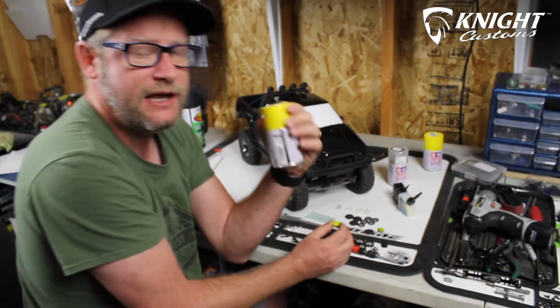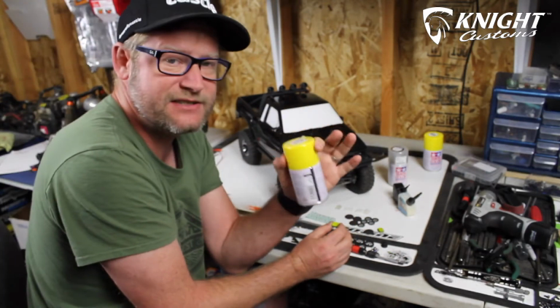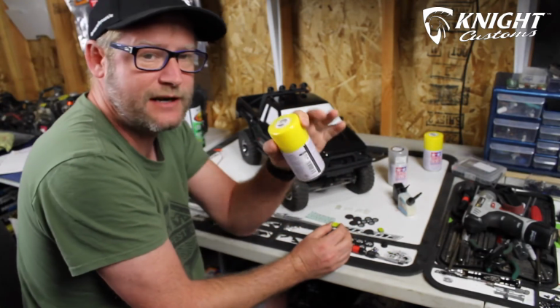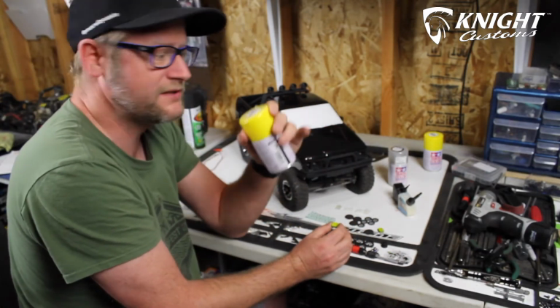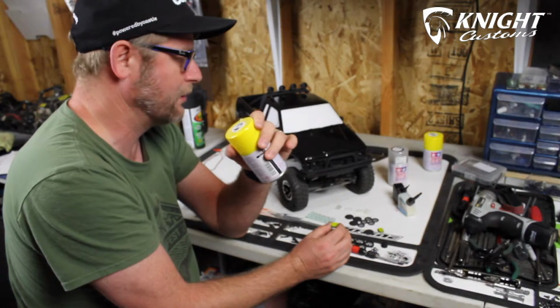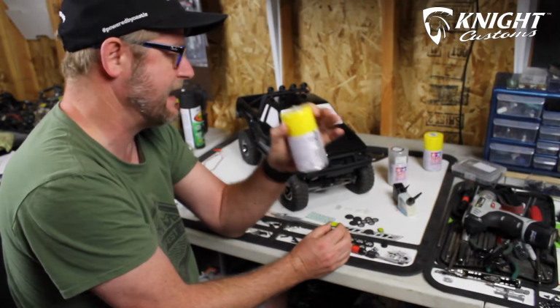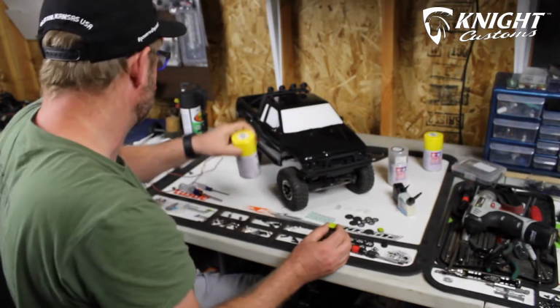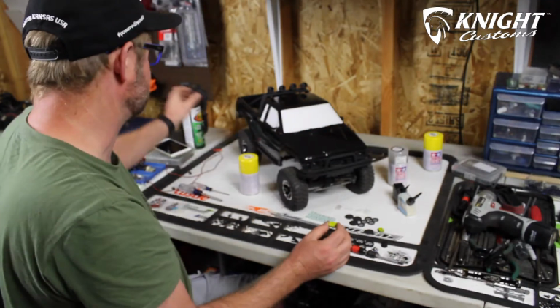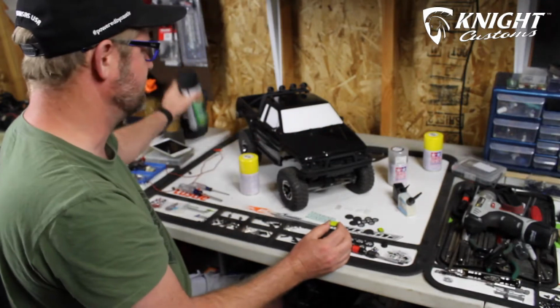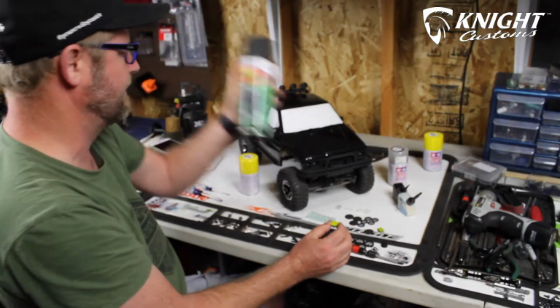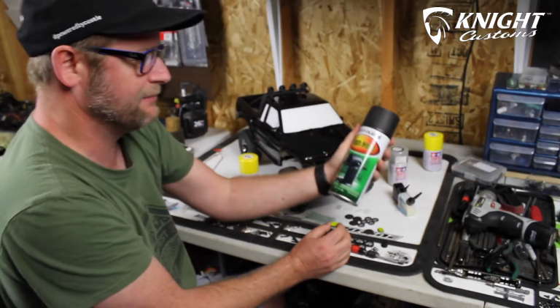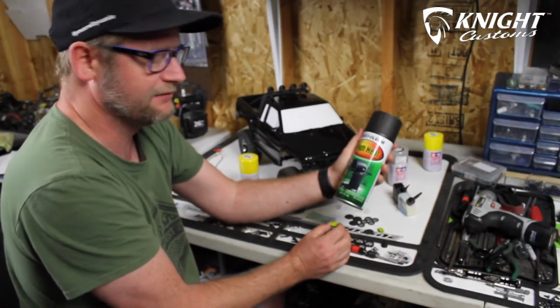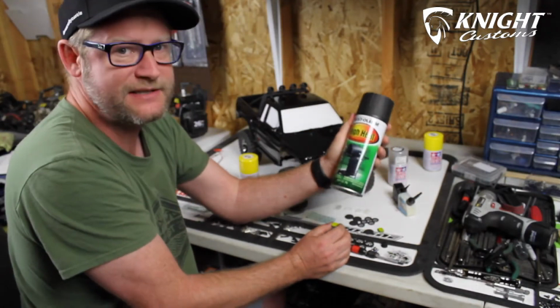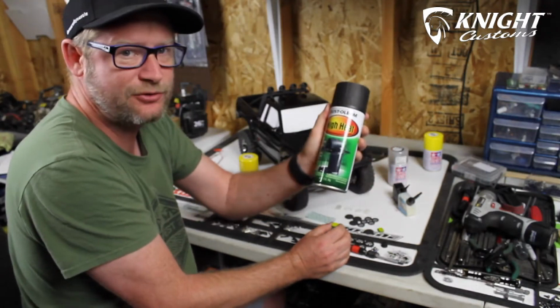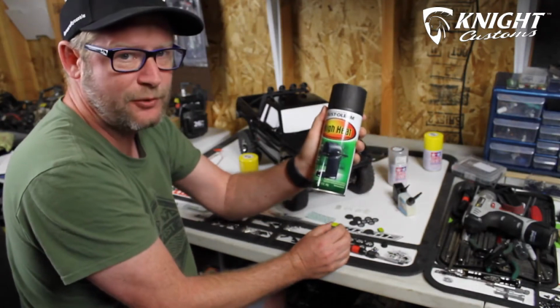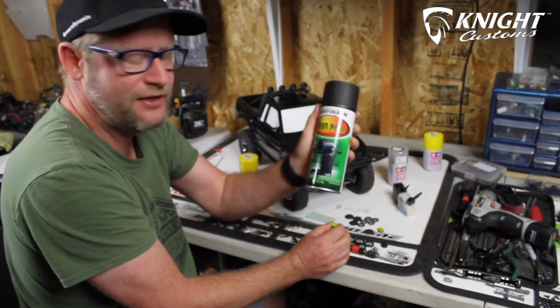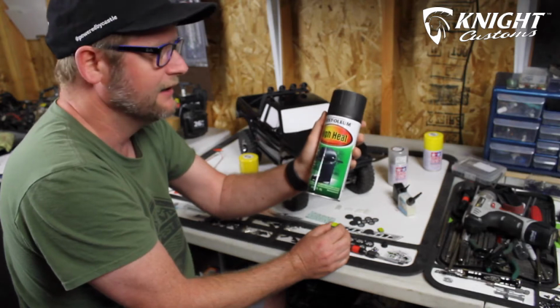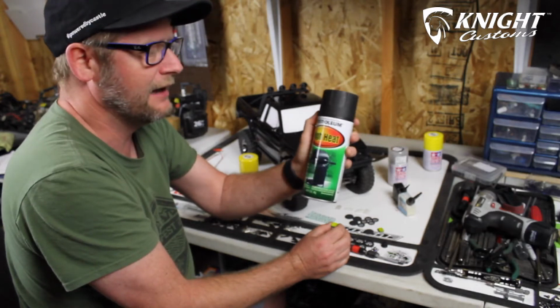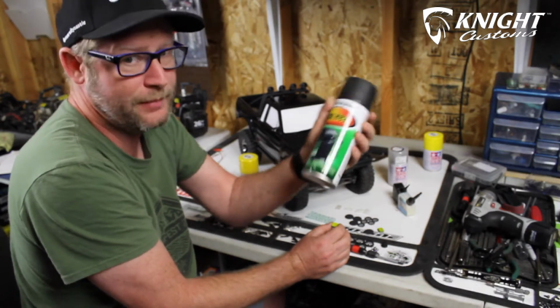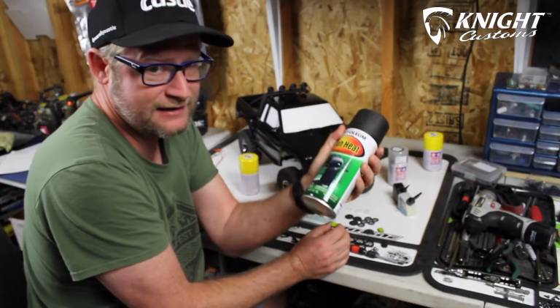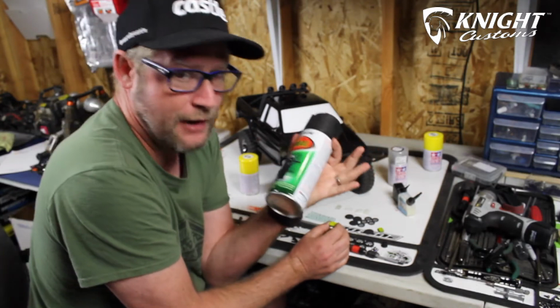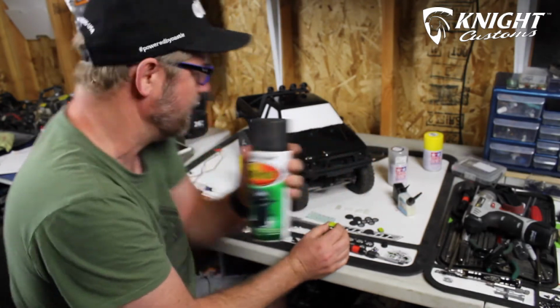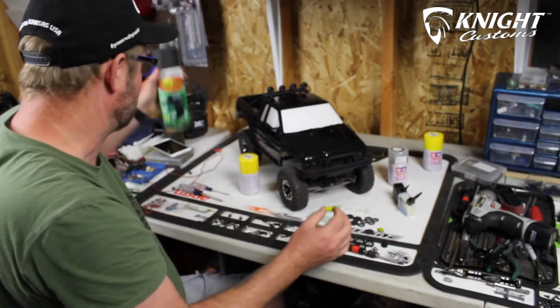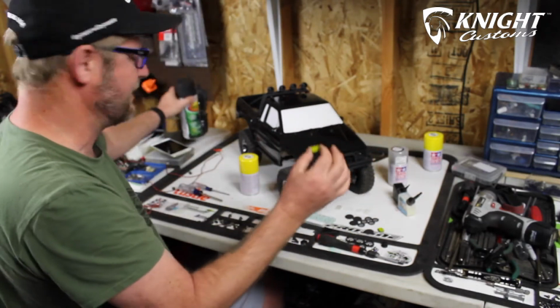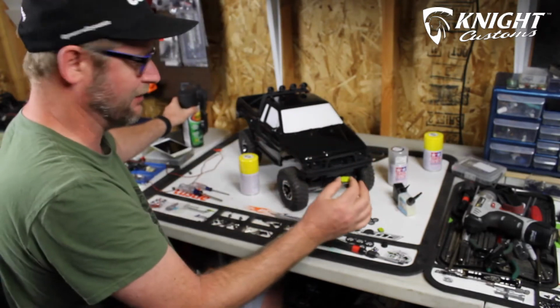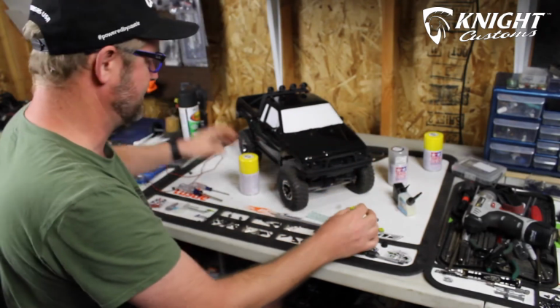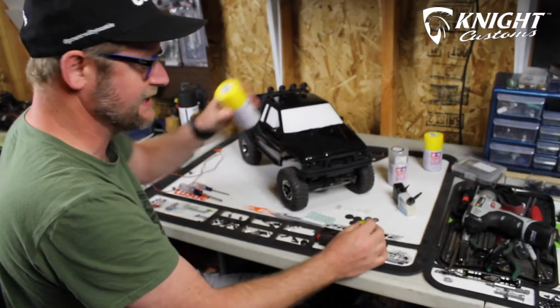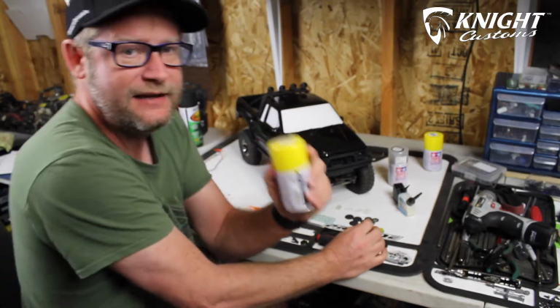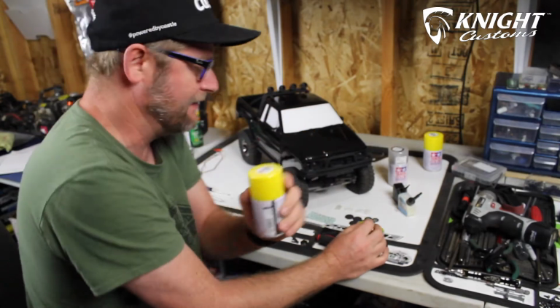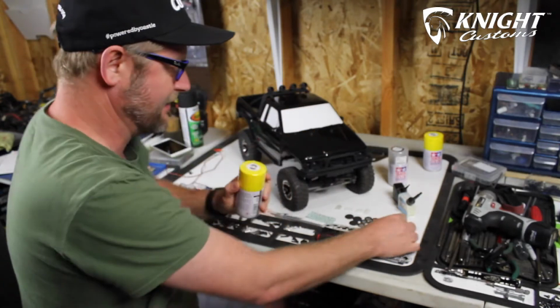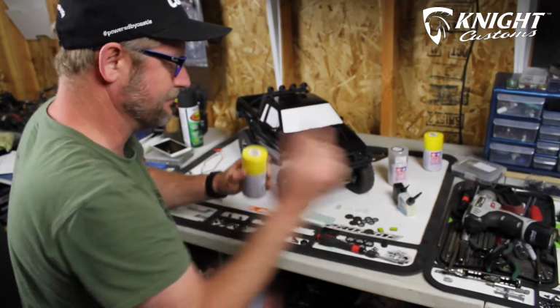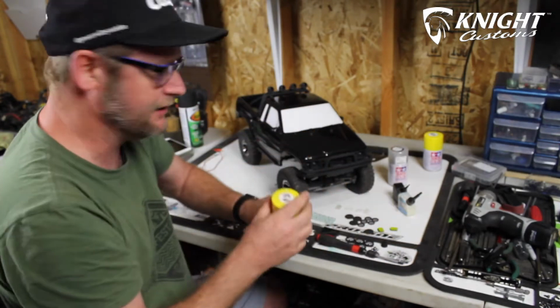If the TS paint doesn't work, I'll go with something more like the enamel I used on the light buckets in the first place — outdoor enamel, real thick. I'm hoping to make it yellow. We're going to try the TS paint first and see how it comes up, and I'll let you know.